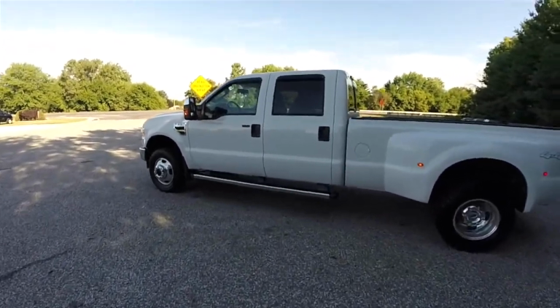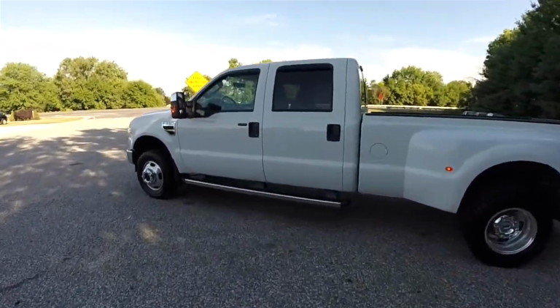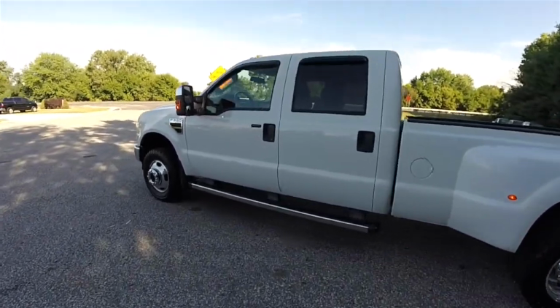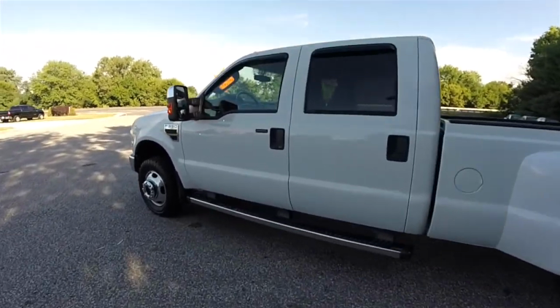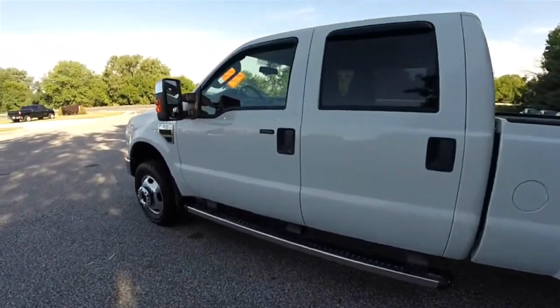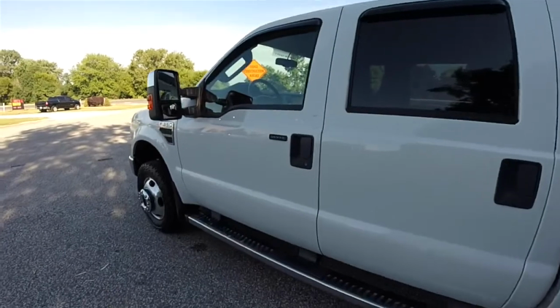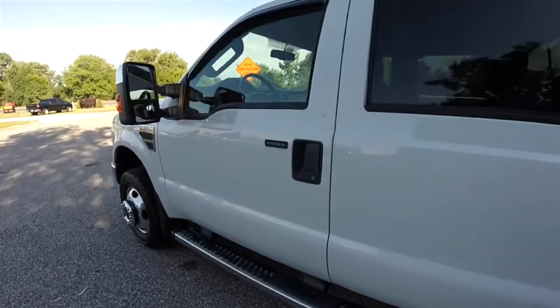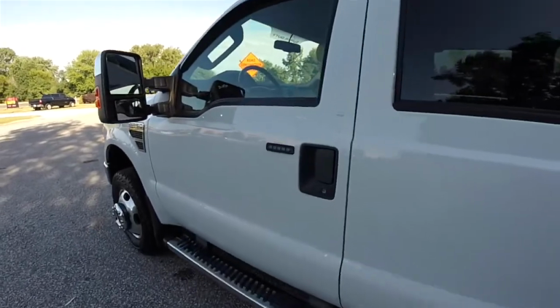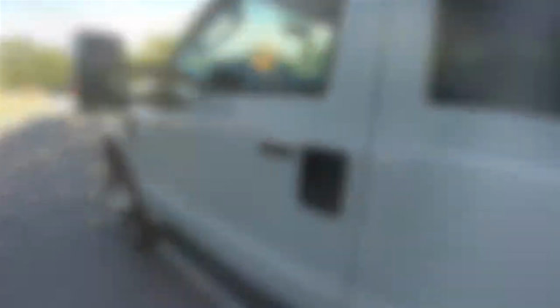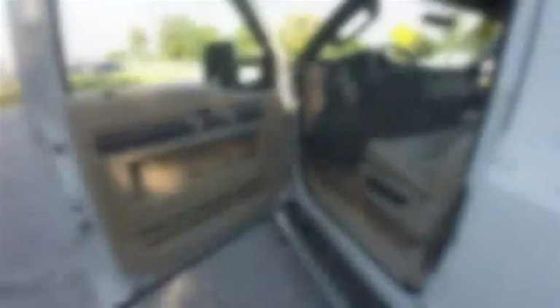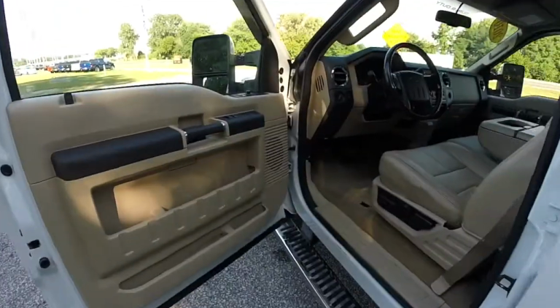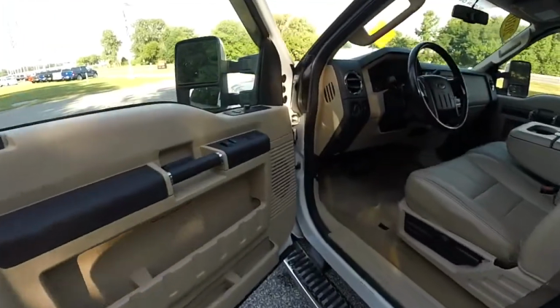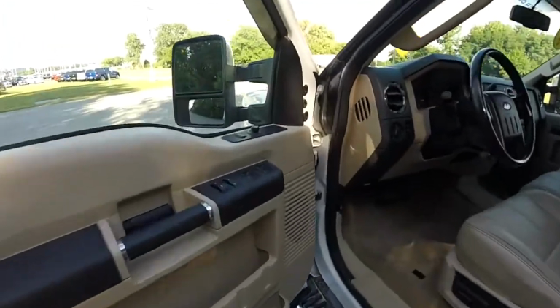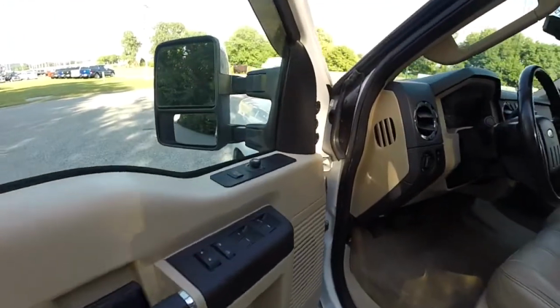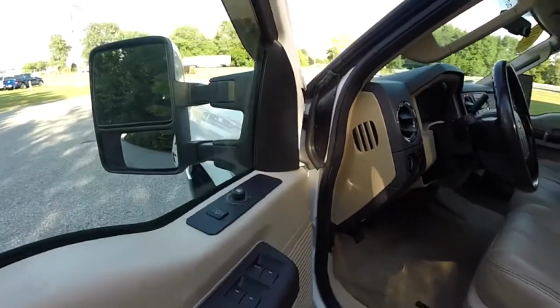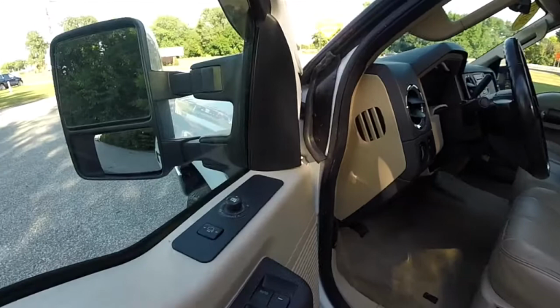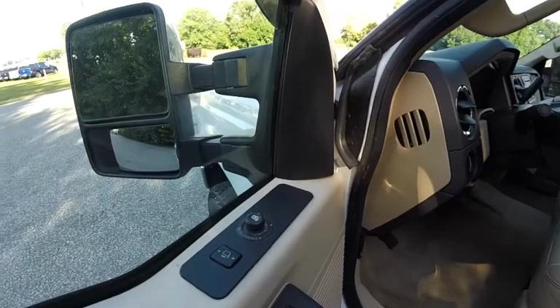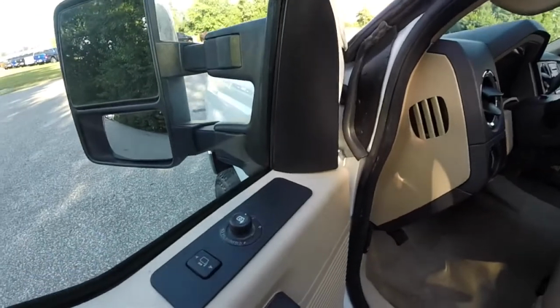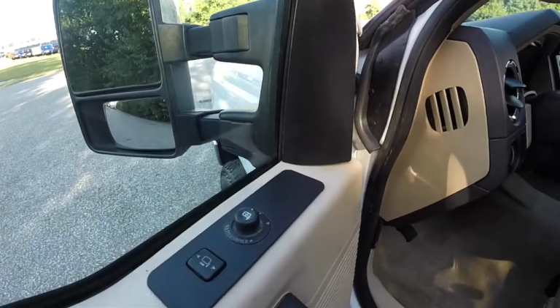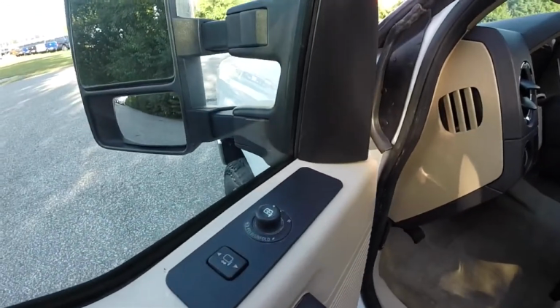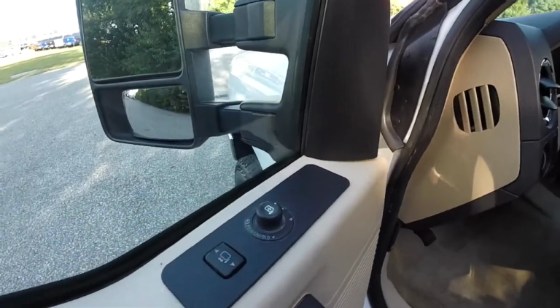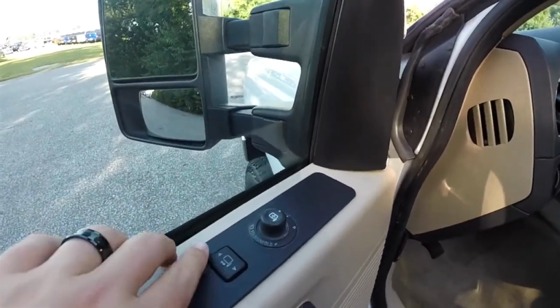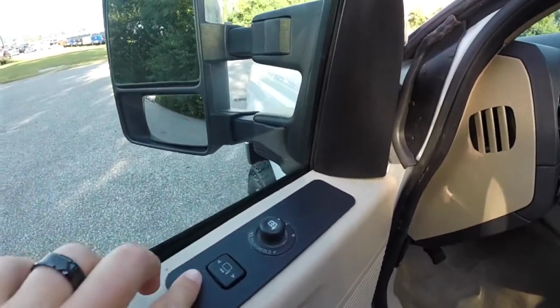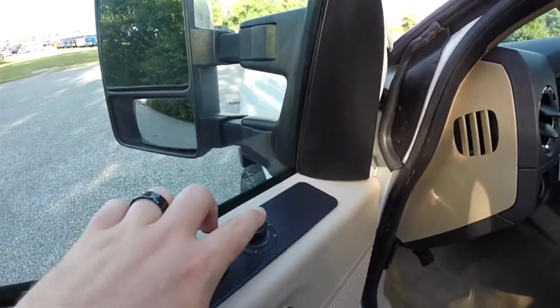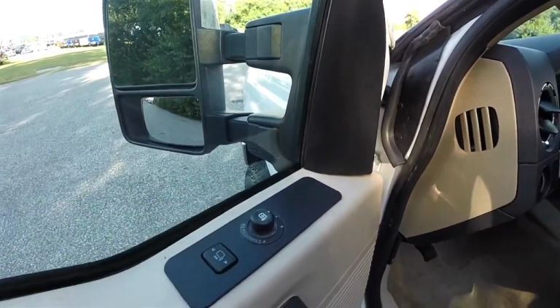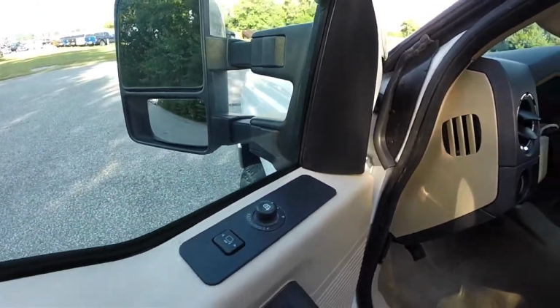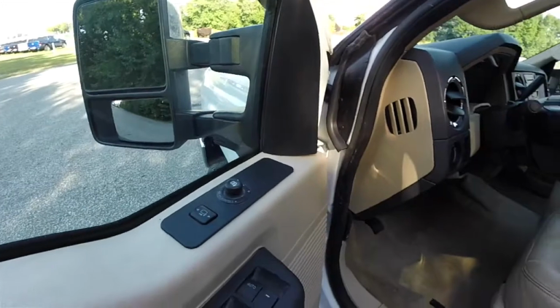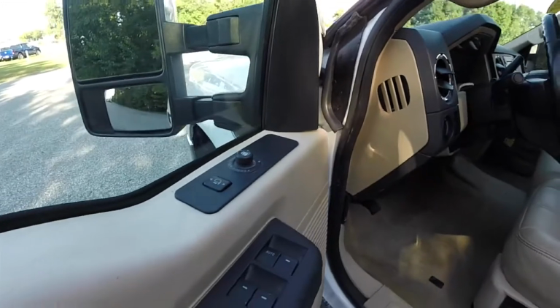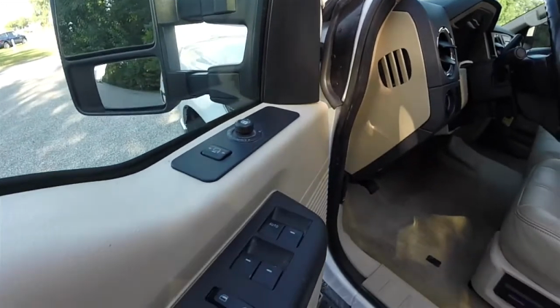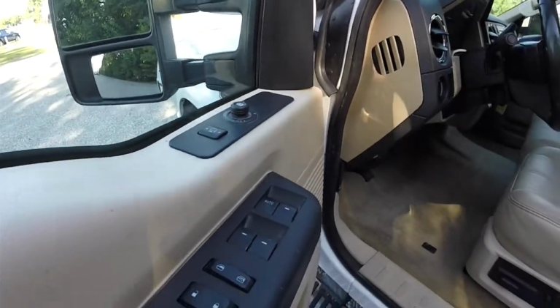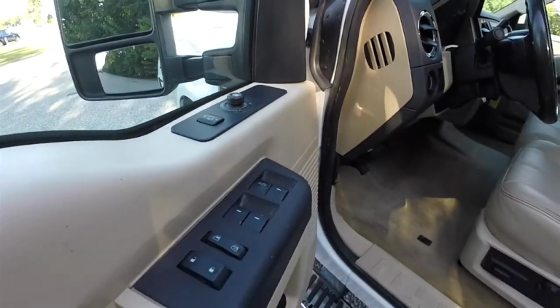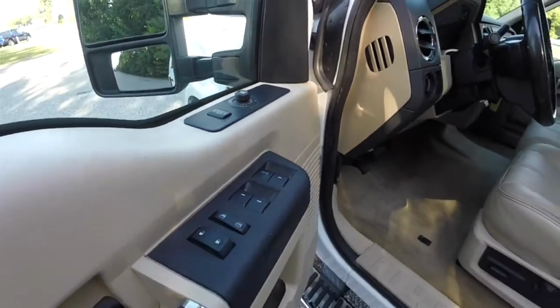Let's go ahead and take a look at the interior. Inside, it does have the power scope mirrors, so you have power mirrors with the telescope button and power folding function. You've also got power windows and power door locks.